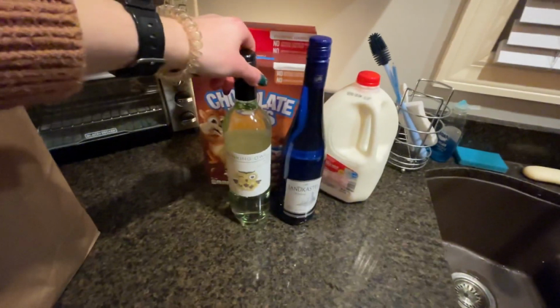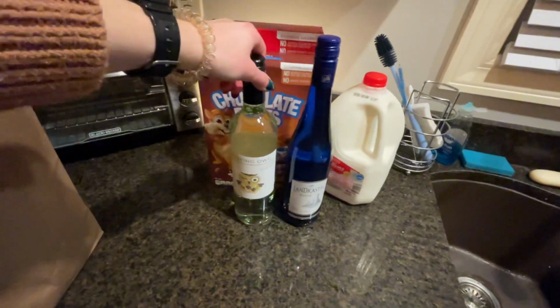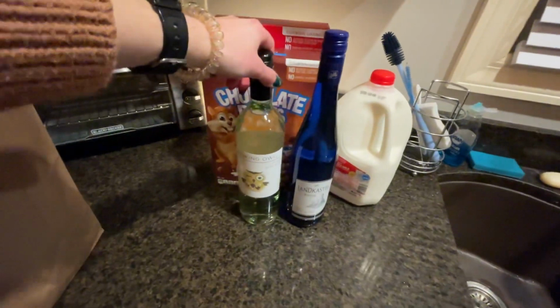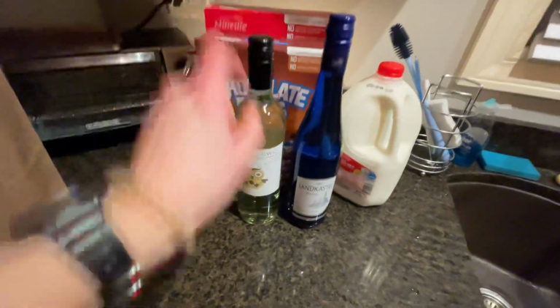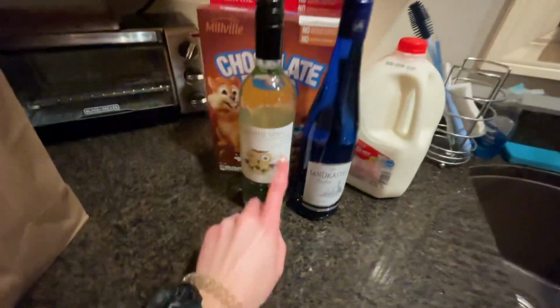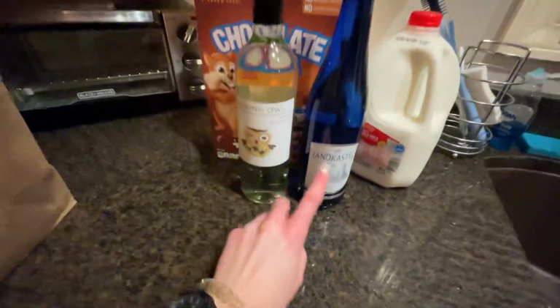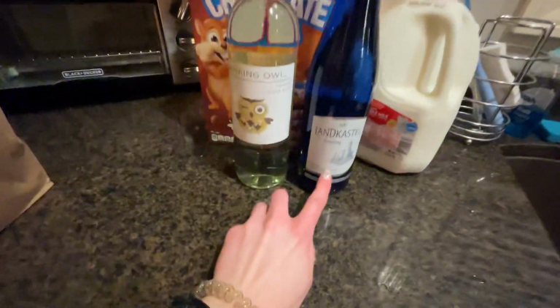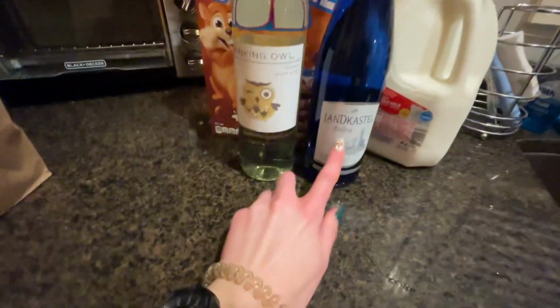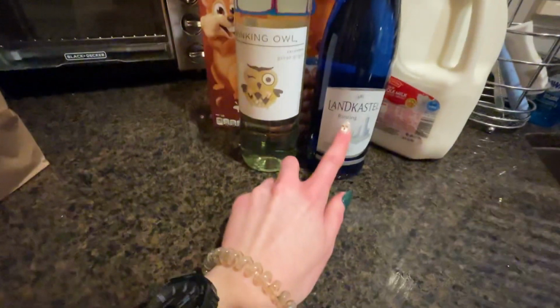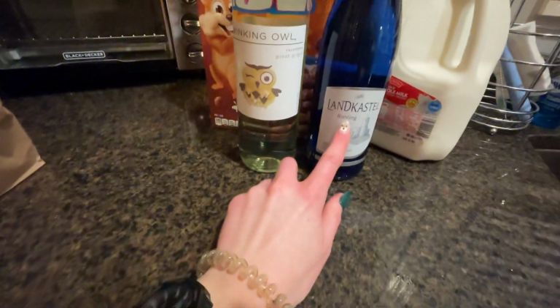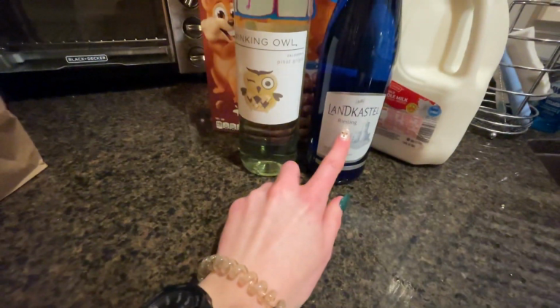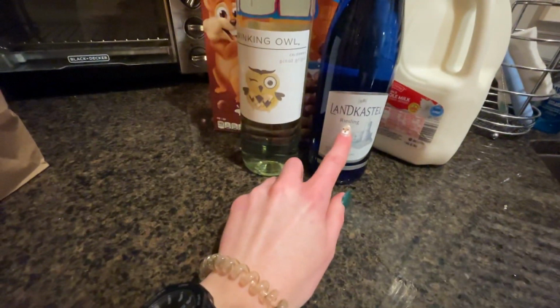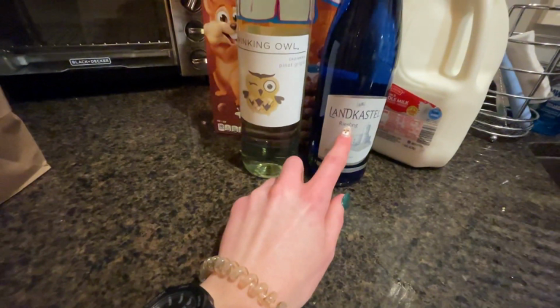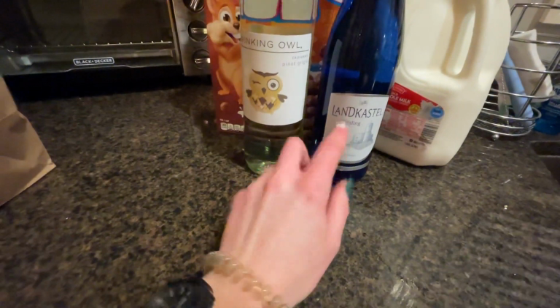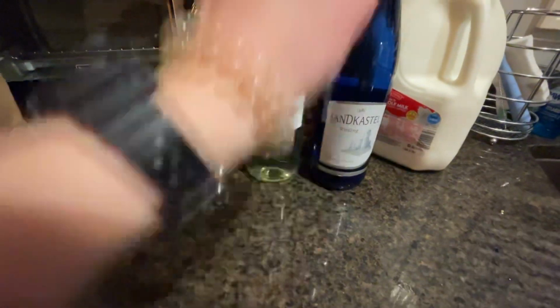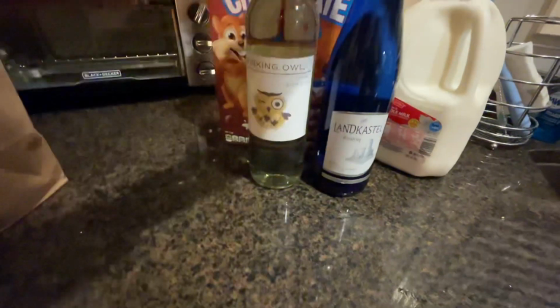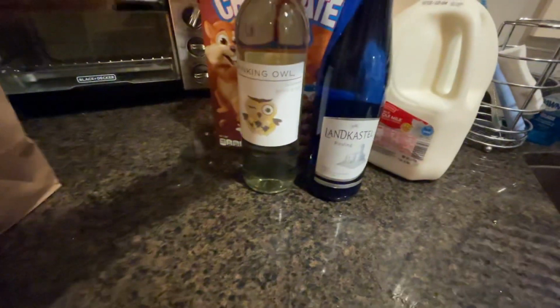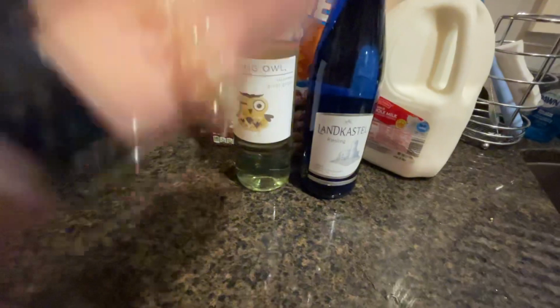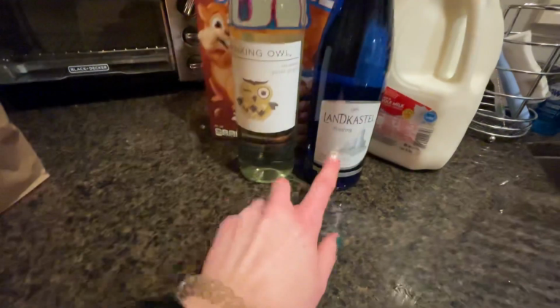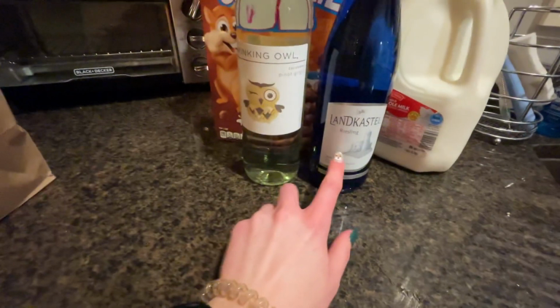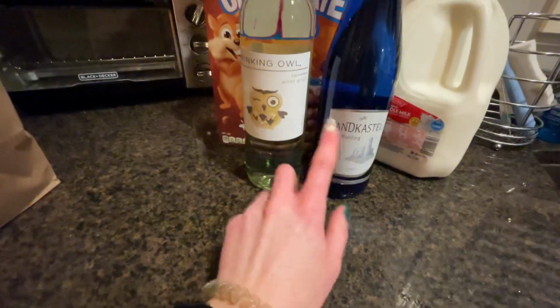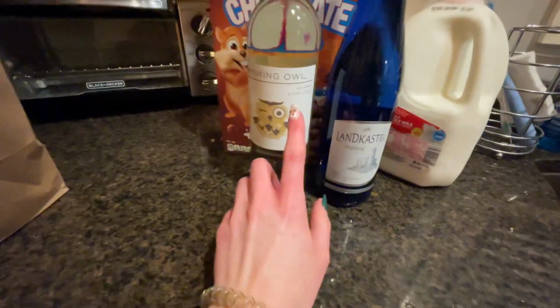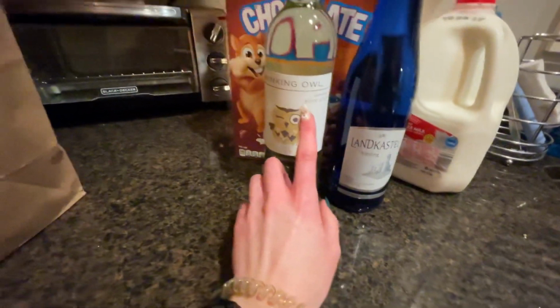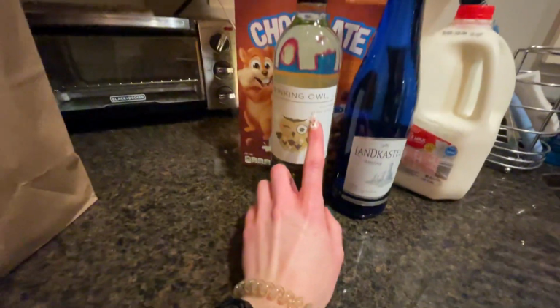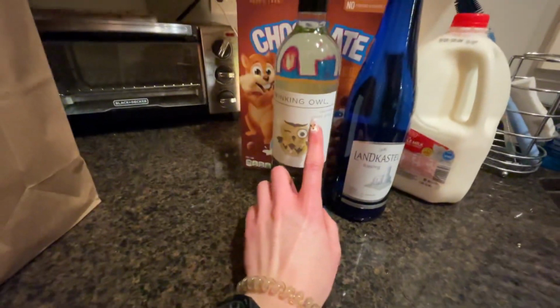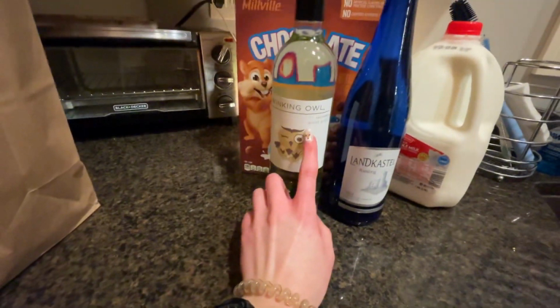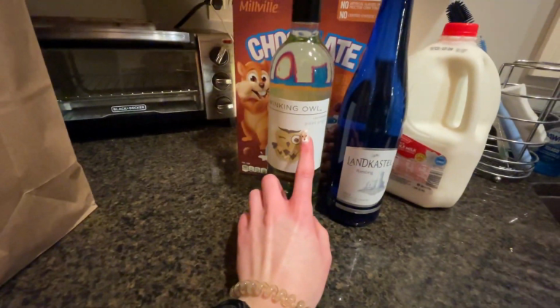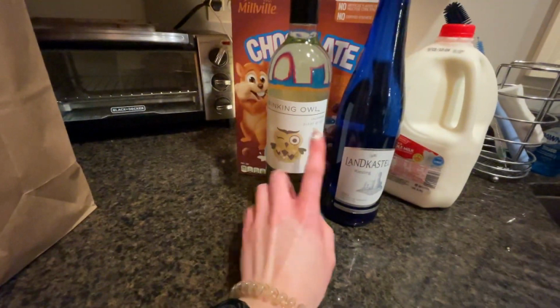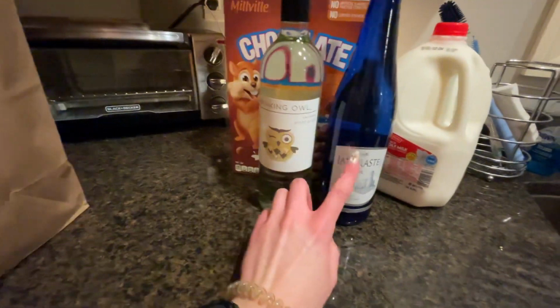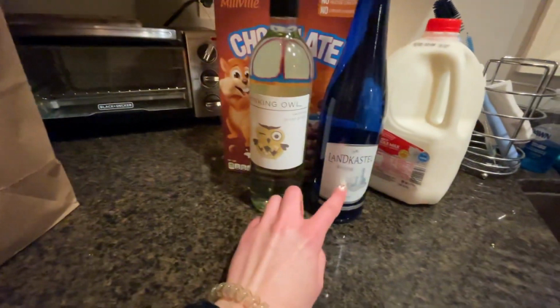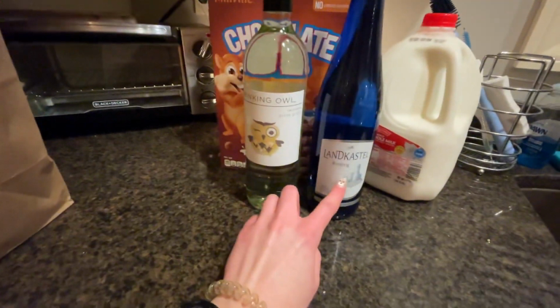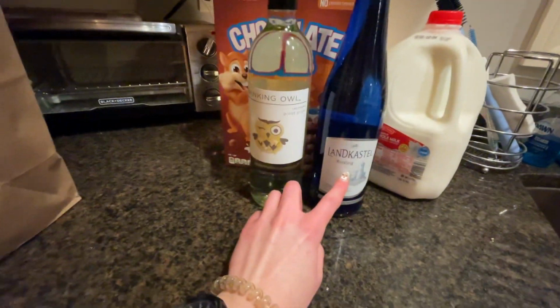I got Pinot Grigio and a Riesling. I was hoping Aldi had a dry Riesling but they only had a sweet Riesling, so for the dish, for the chef.